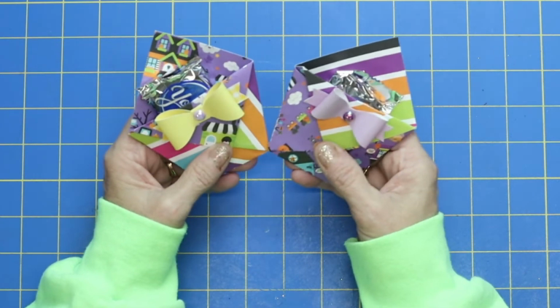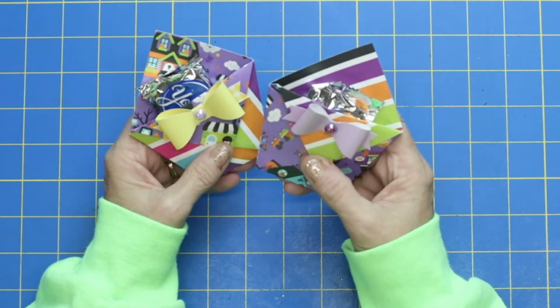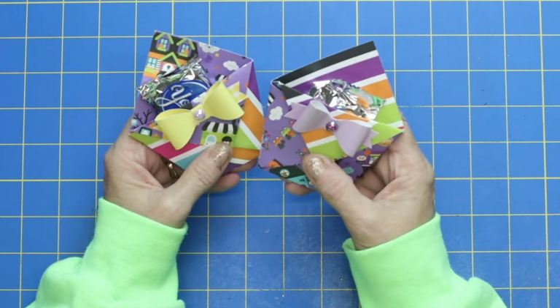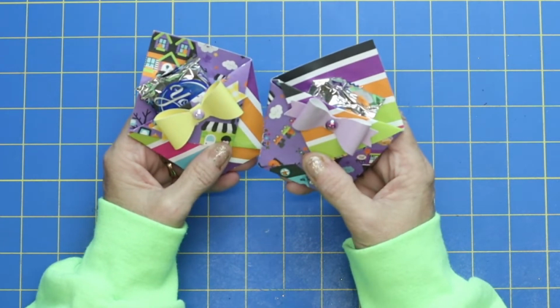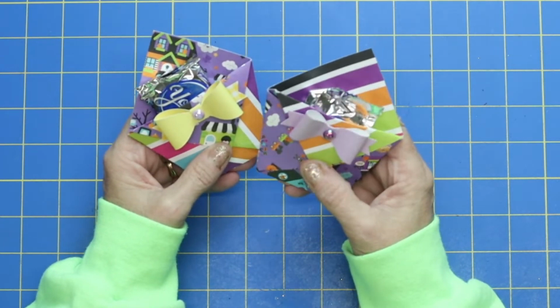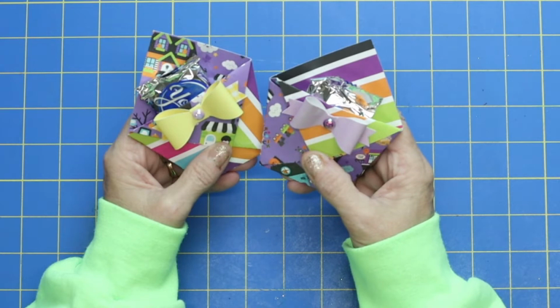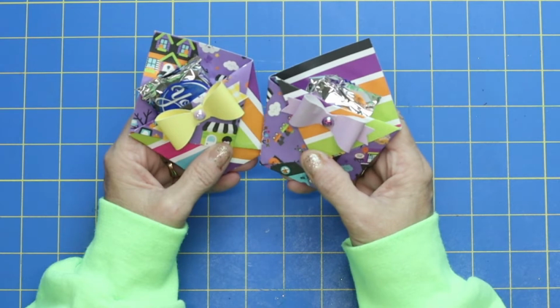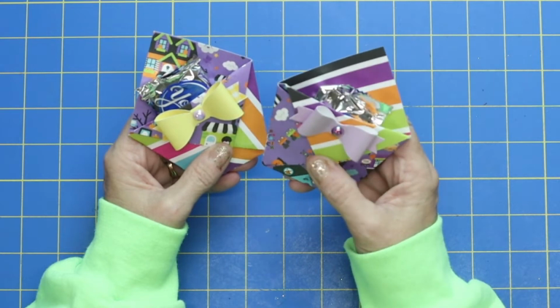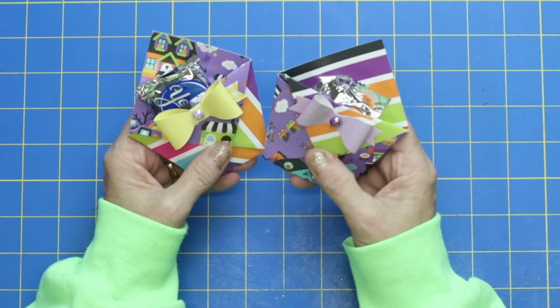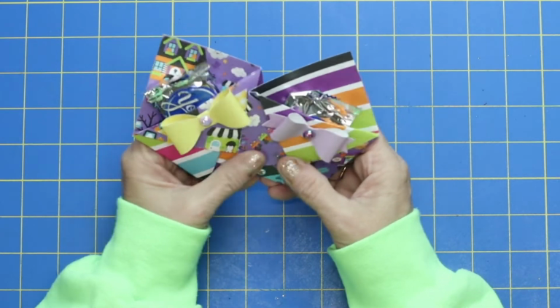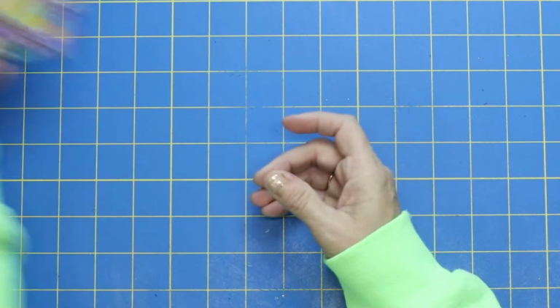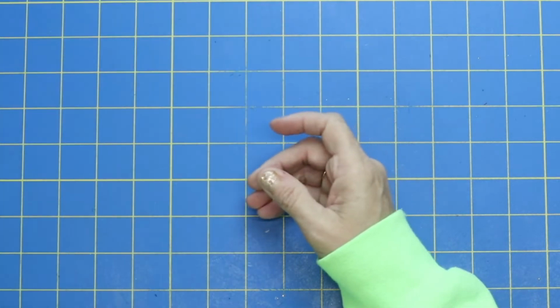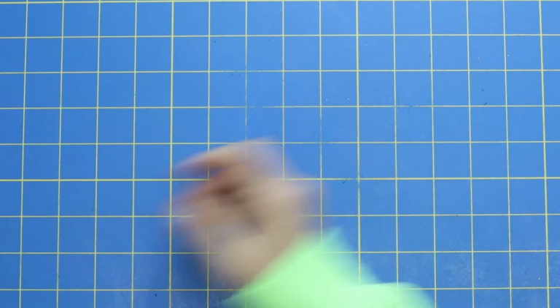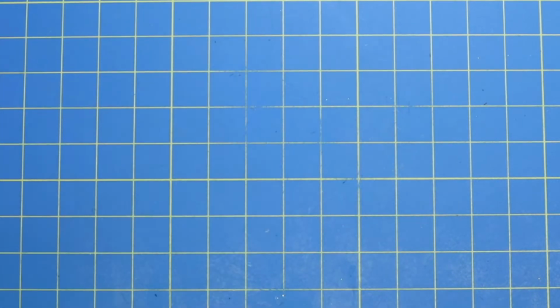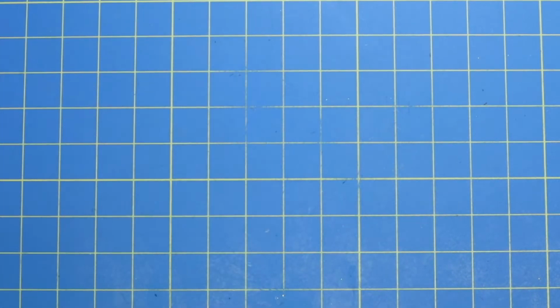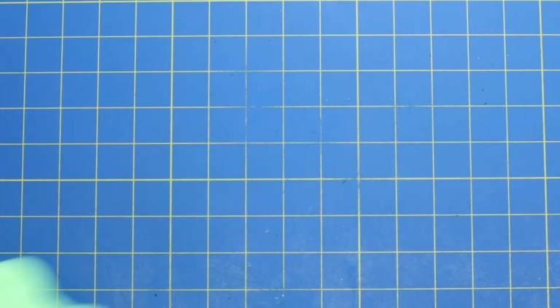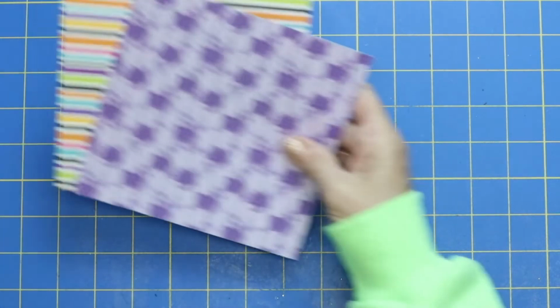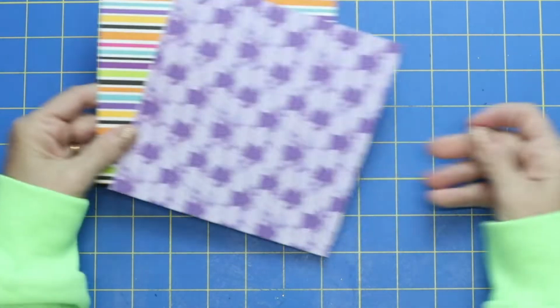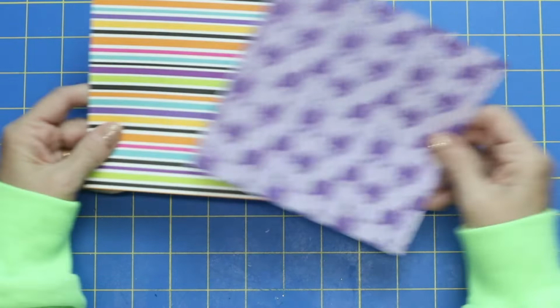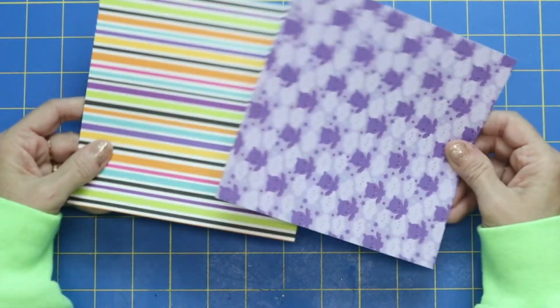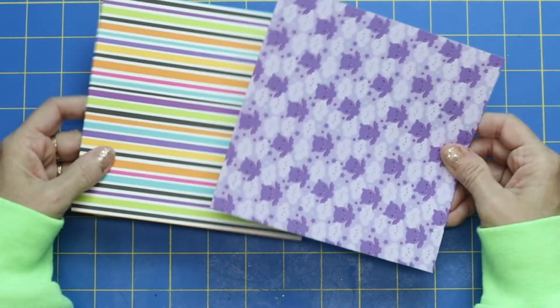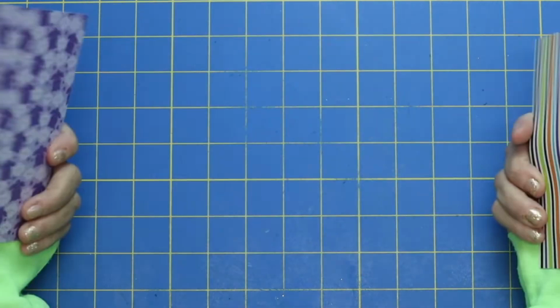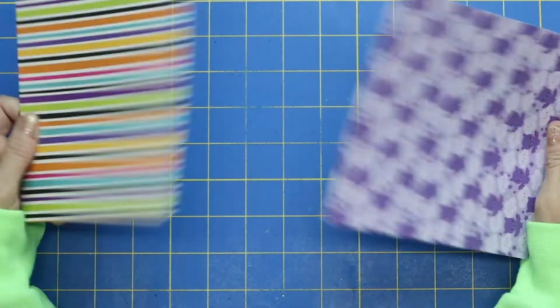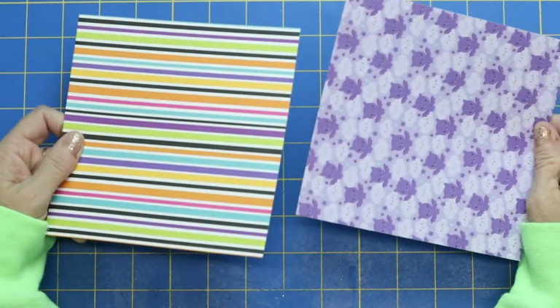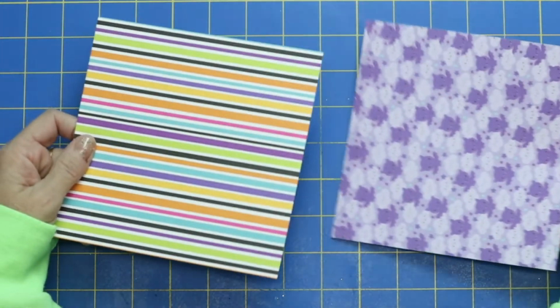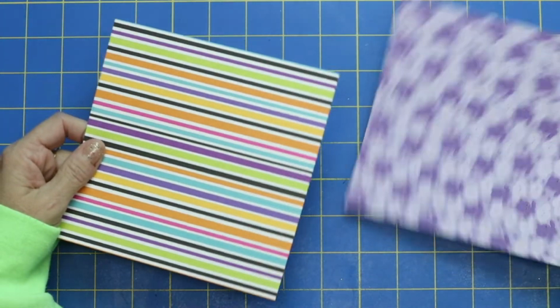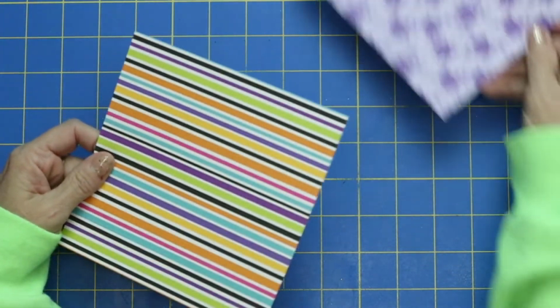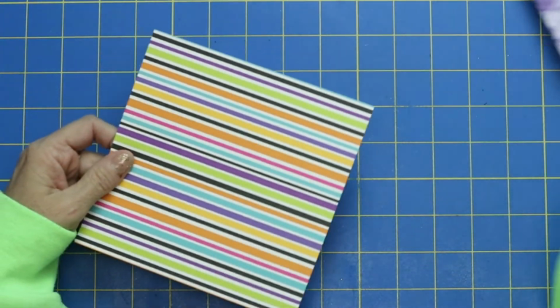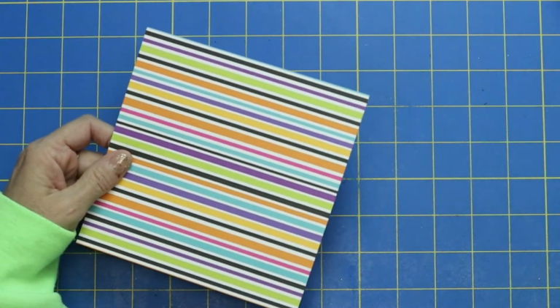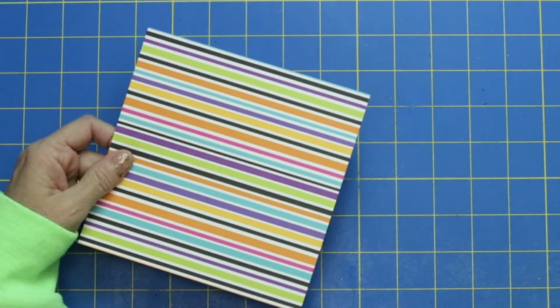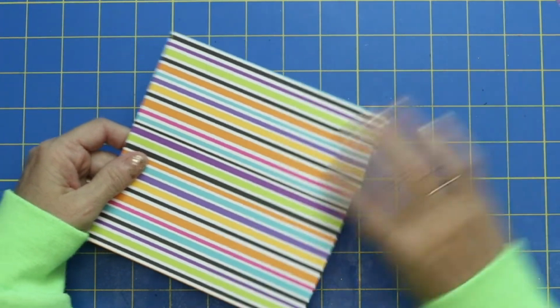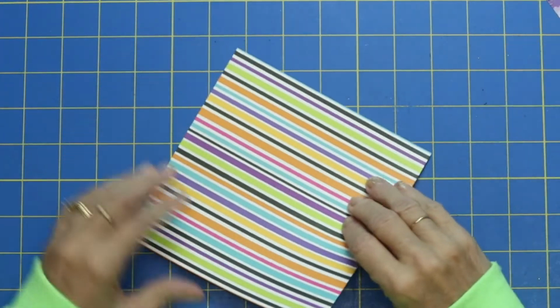I'm going to warn you right now that this is easy. Because it's so easy, we are going to make two of them. I've got my six by six paper pad, so let's start out with the first one.